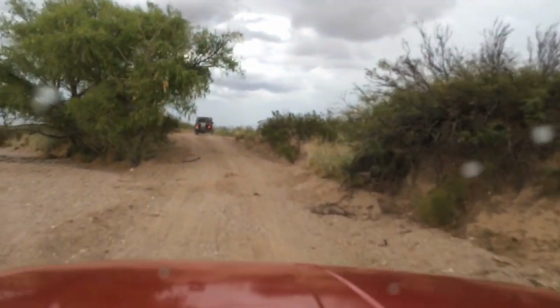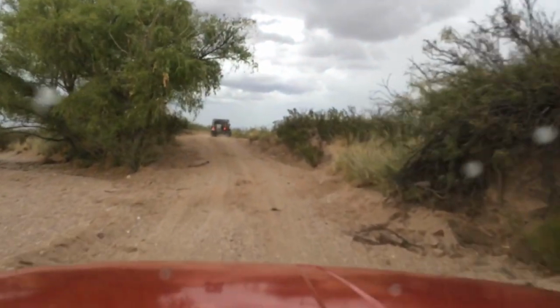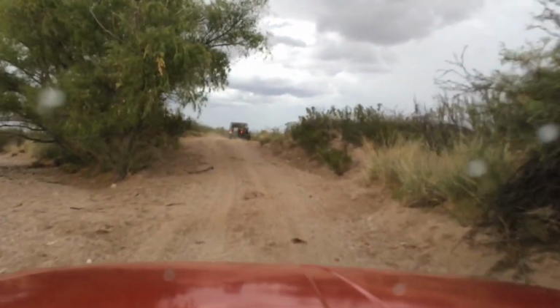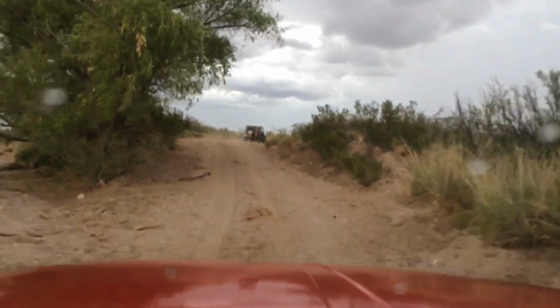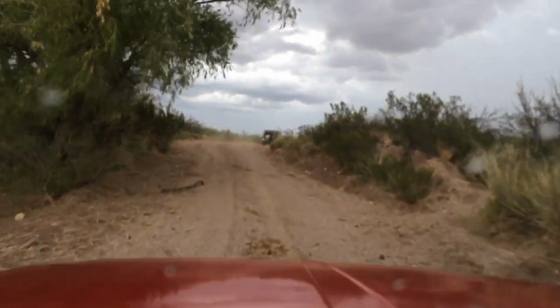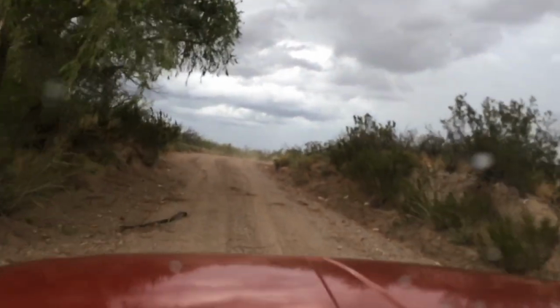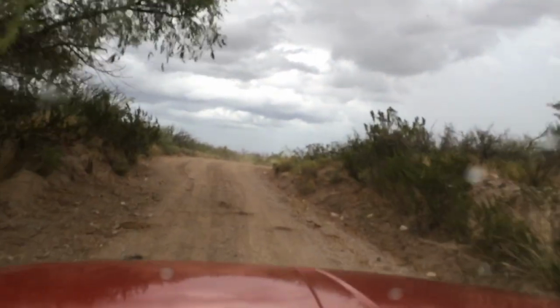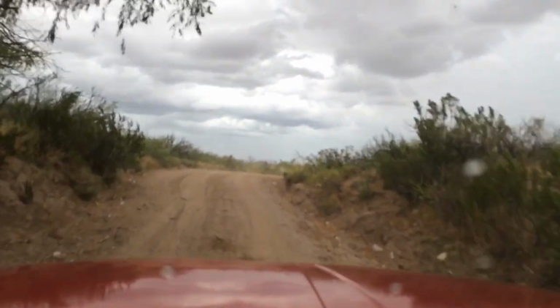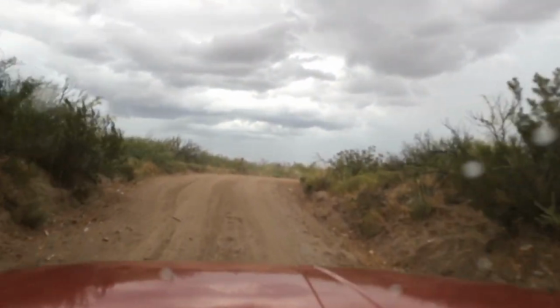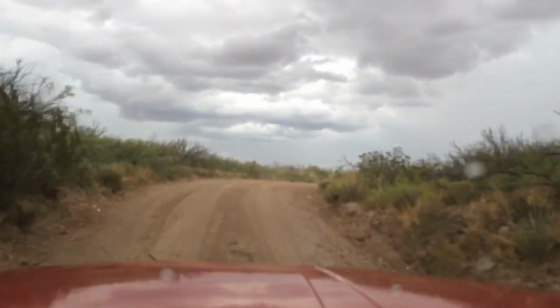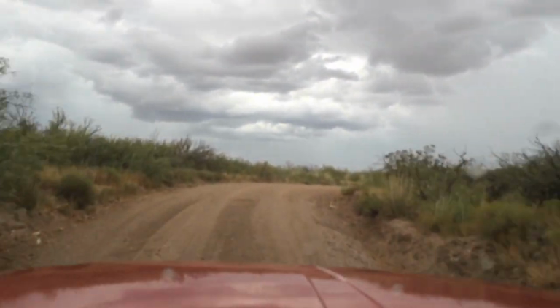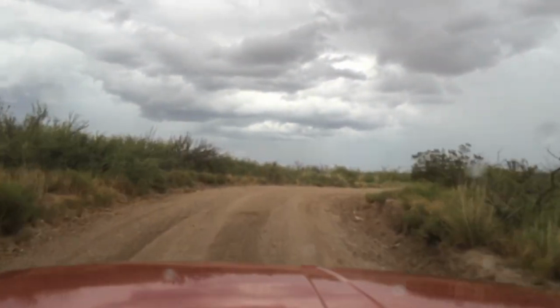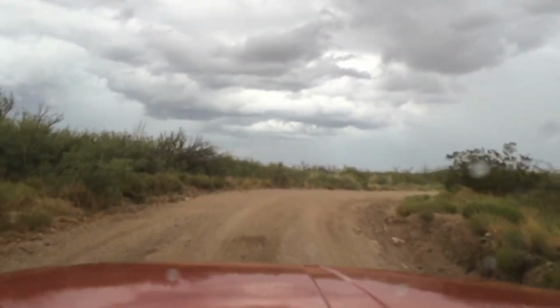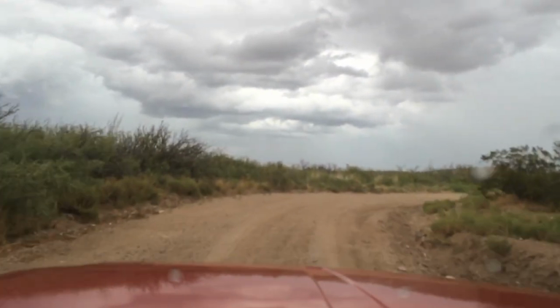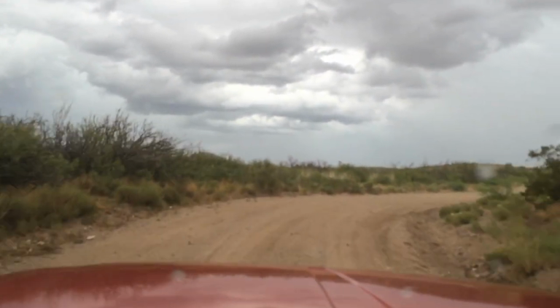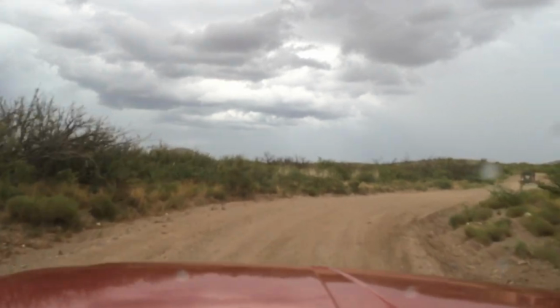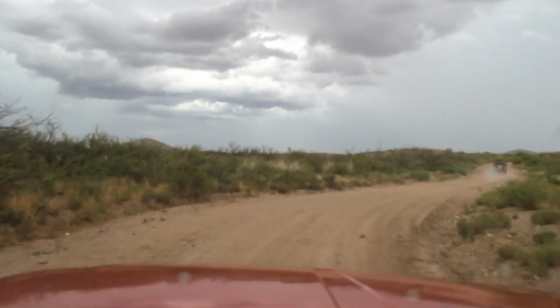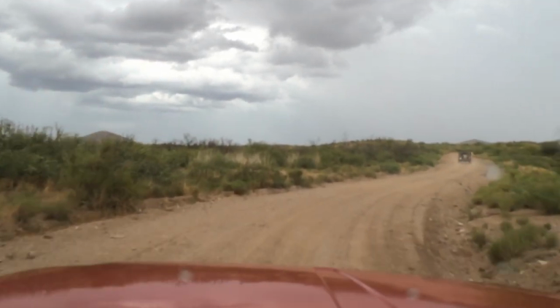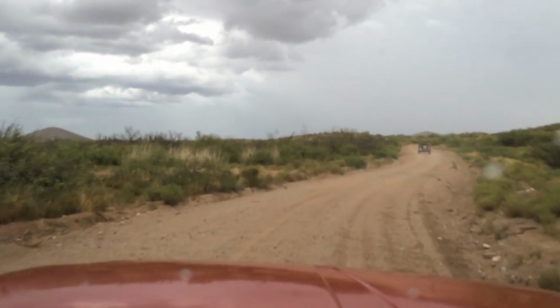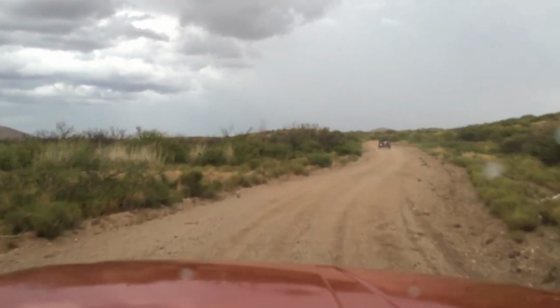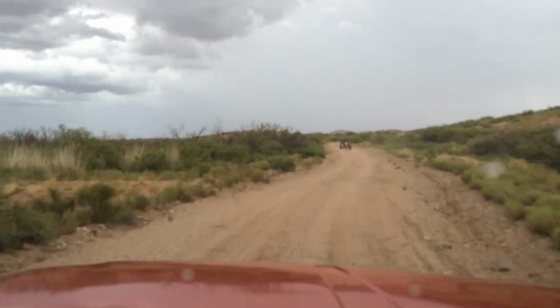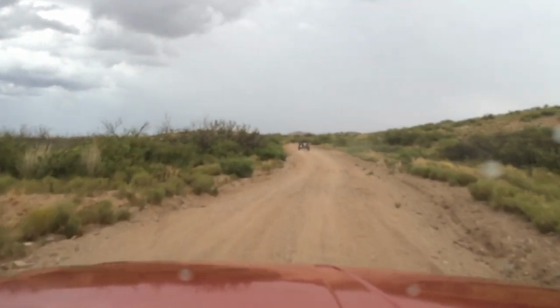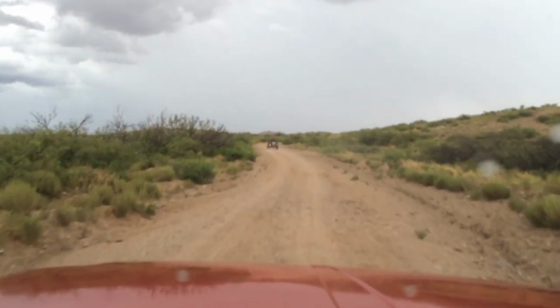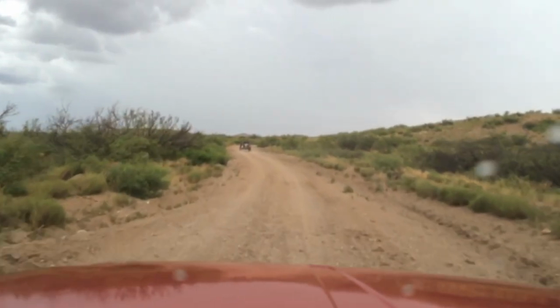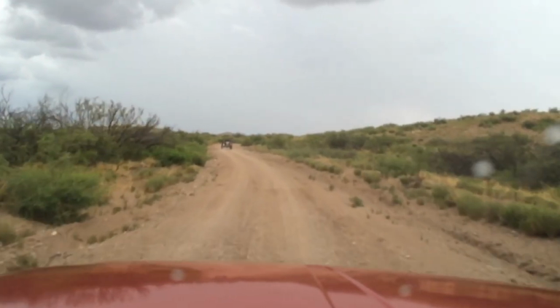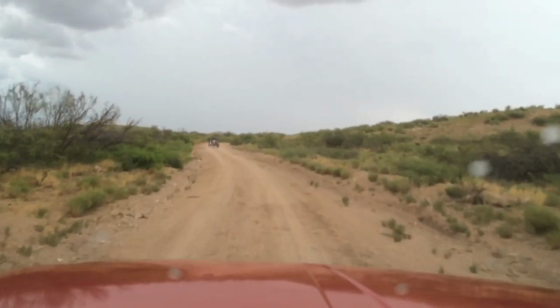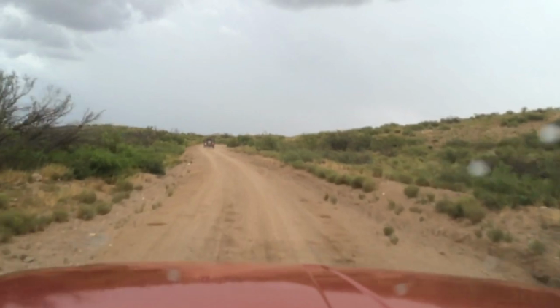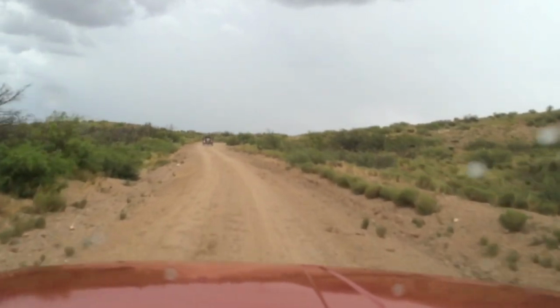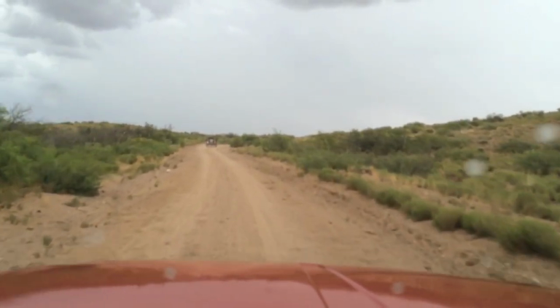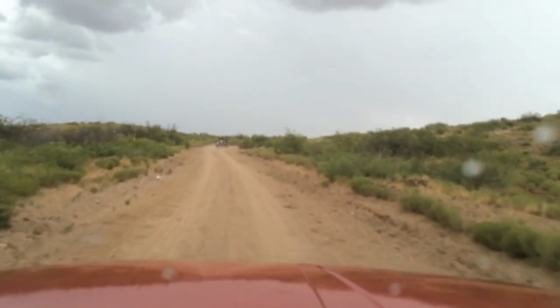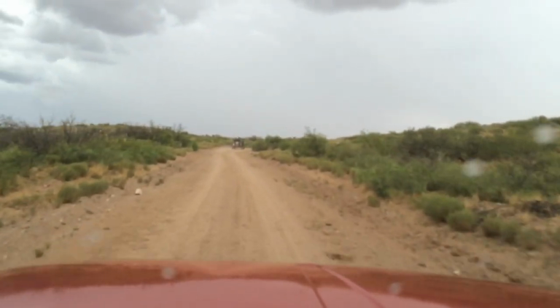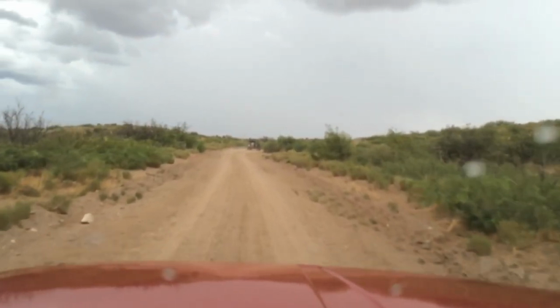We've already hit a couple of these dry river beds, but with the storms all around us we are going to have to be aware of flash flooding and washouts in general. It just makes it a bit more interesting.